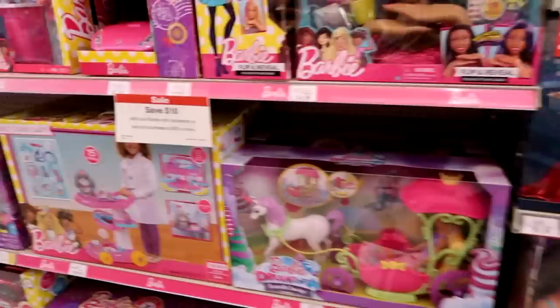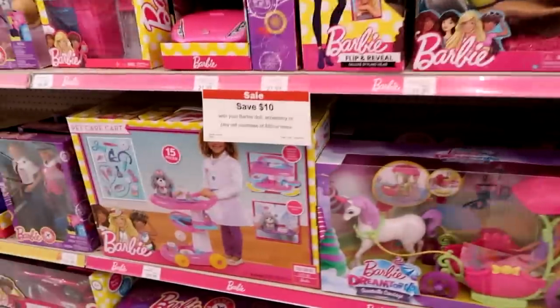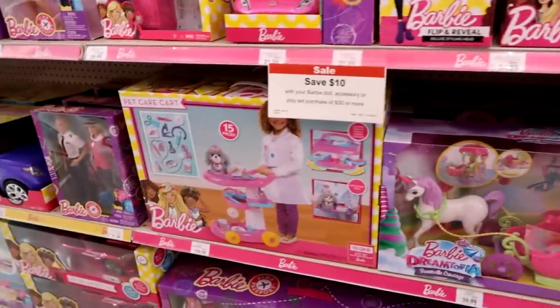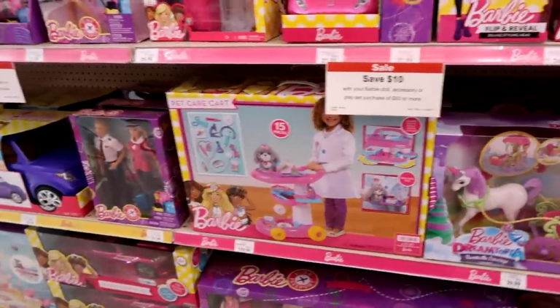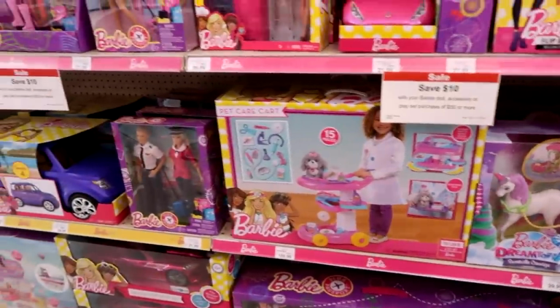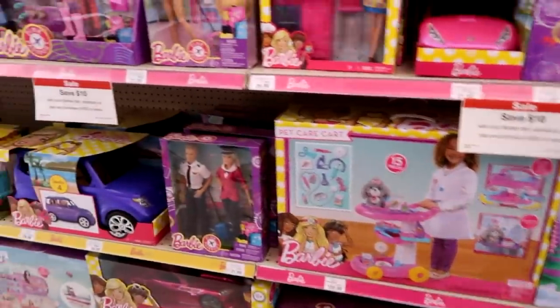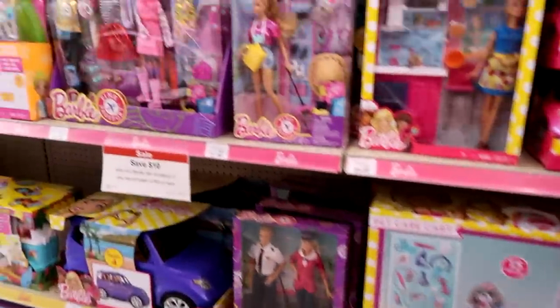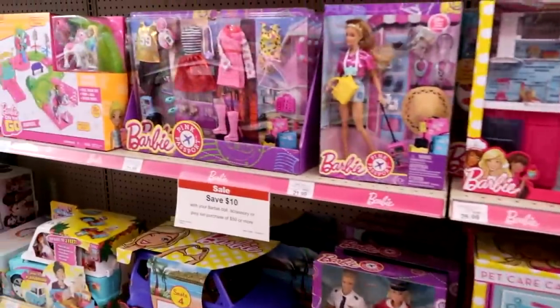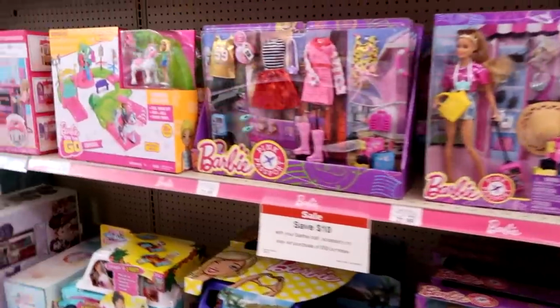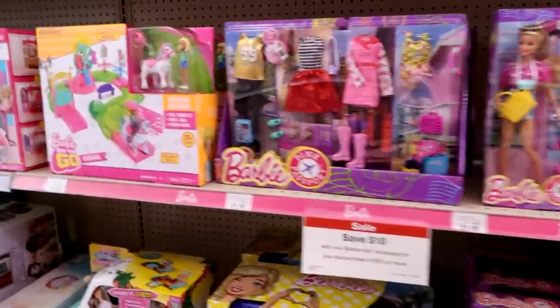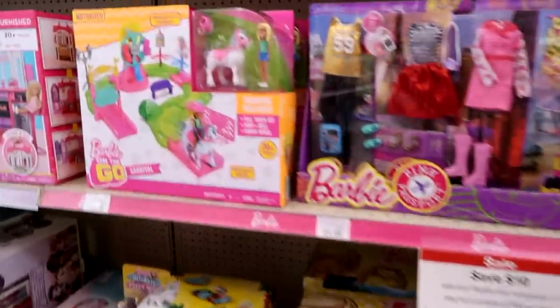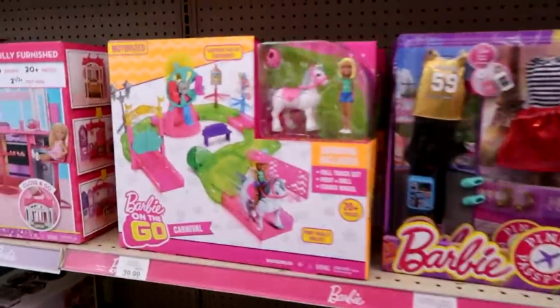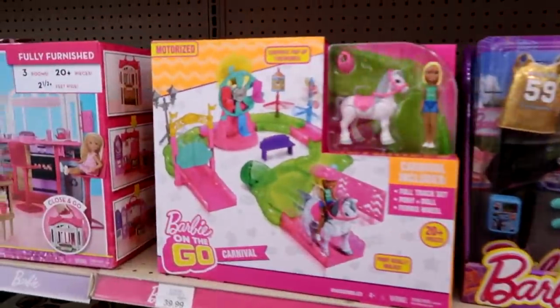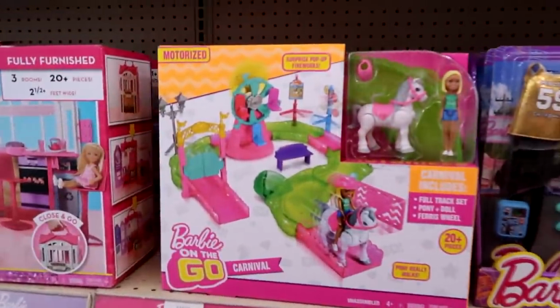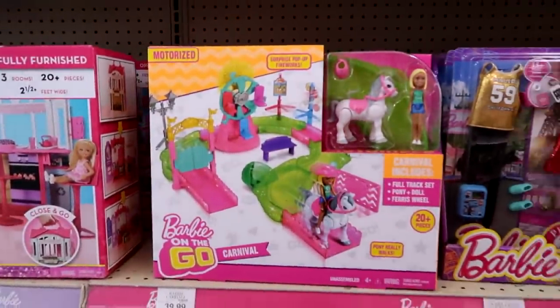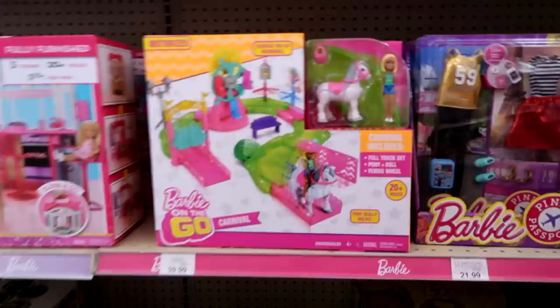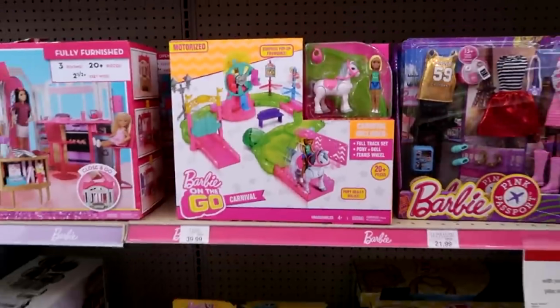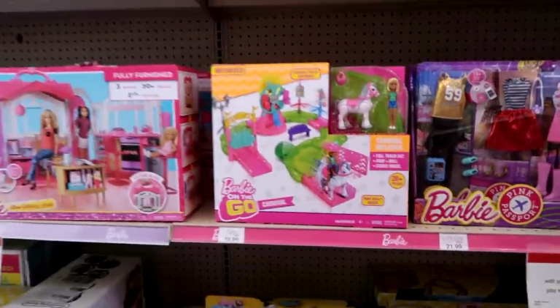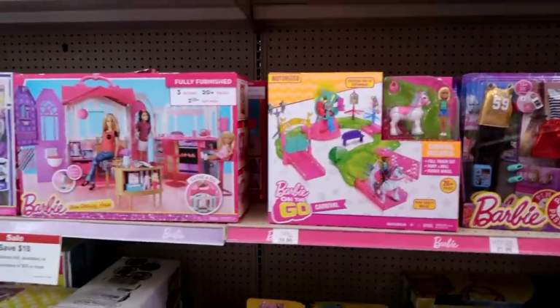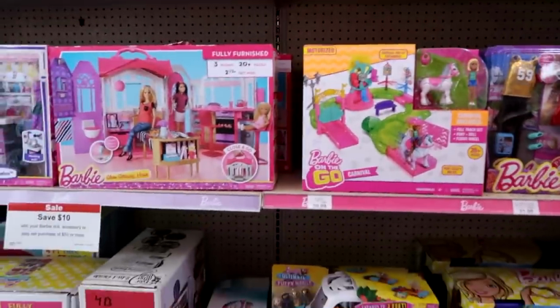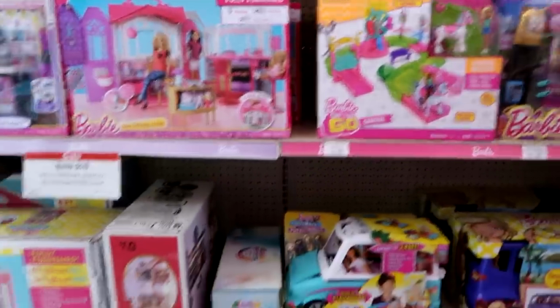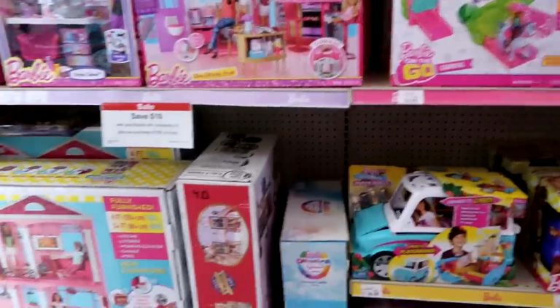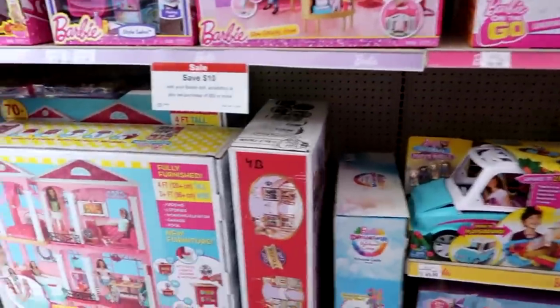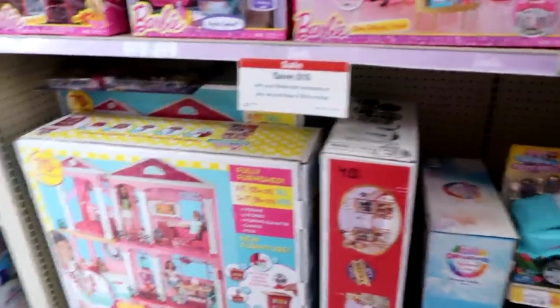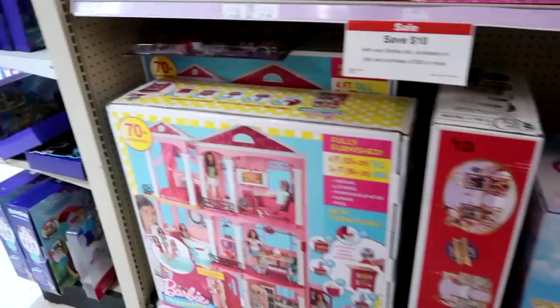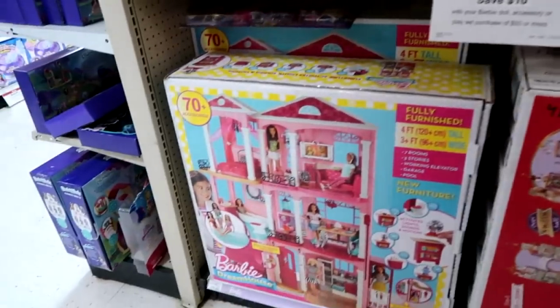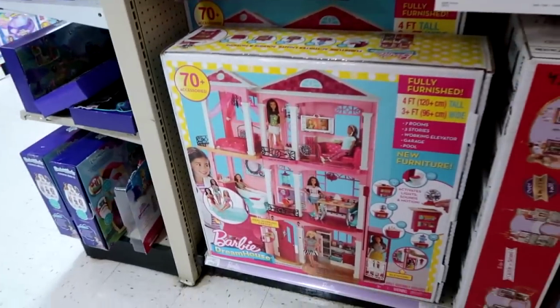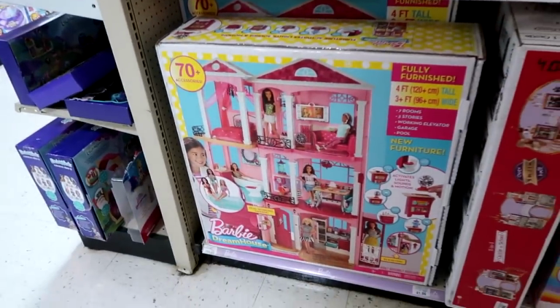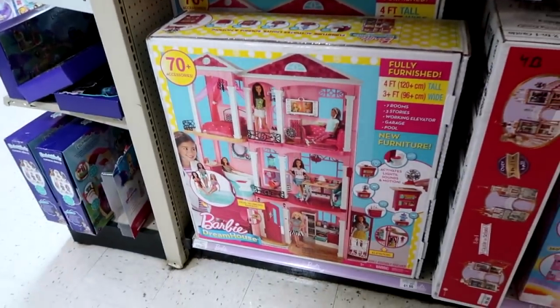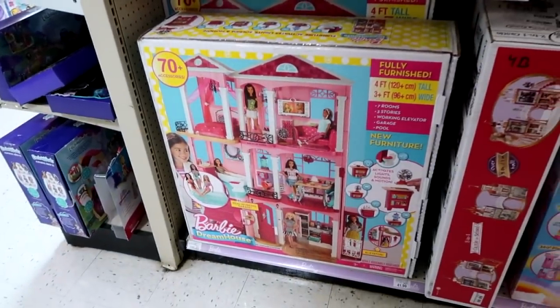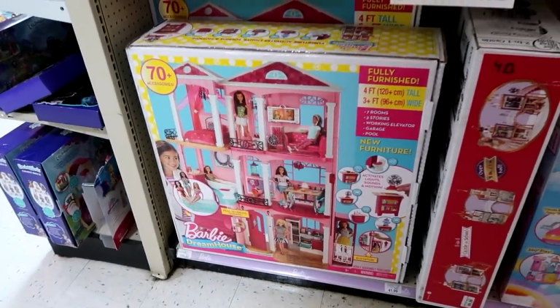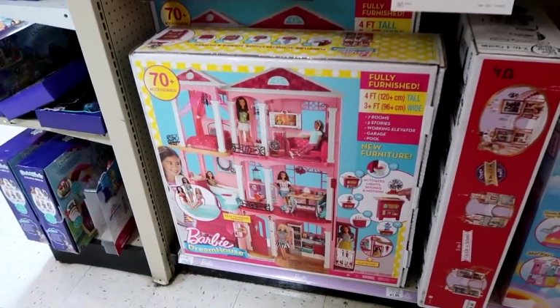You guys check out my review of that. Oh and then they have the Barbie On The Go stuff — I love the Barbie On The Go stuff, probably more than Barbies. Is that bad? Oh and the Dream House — you guys check out my review on the Dream House.